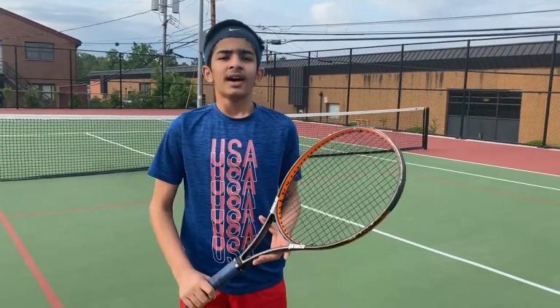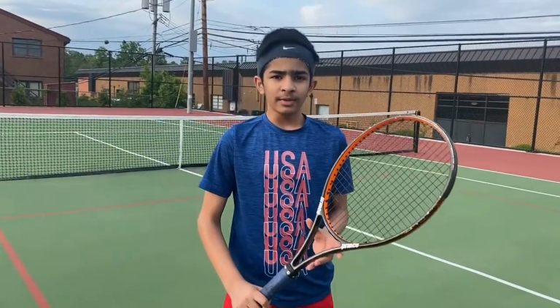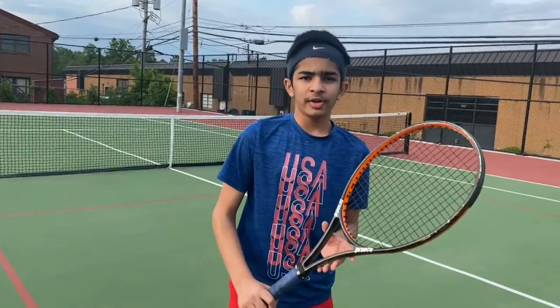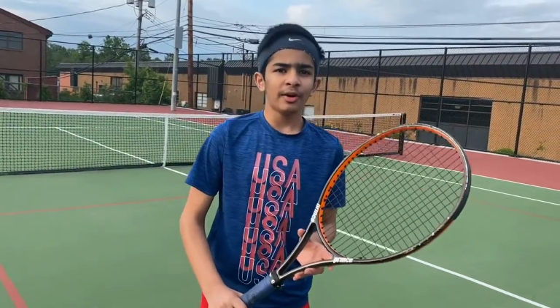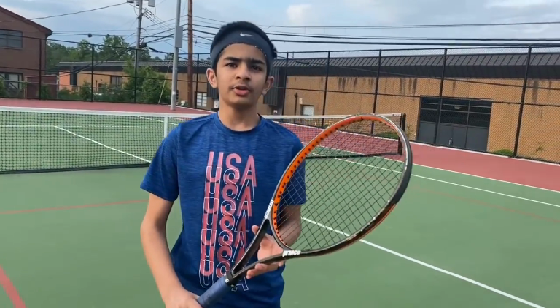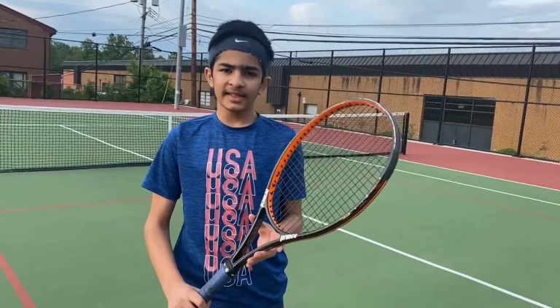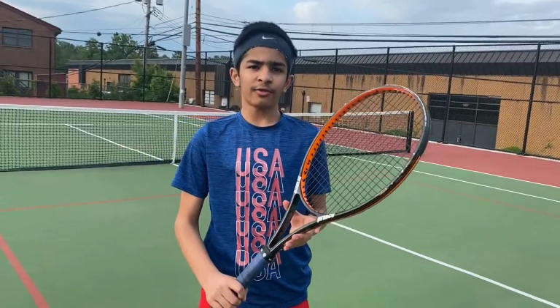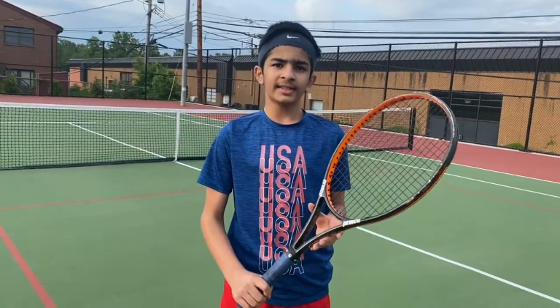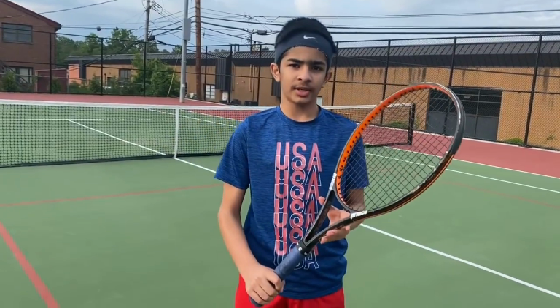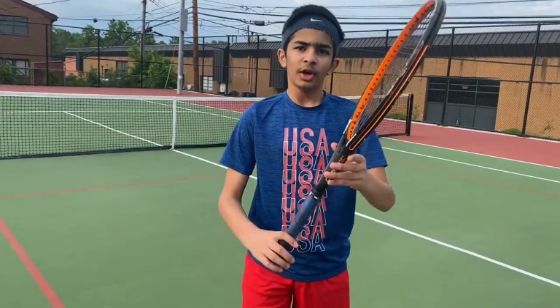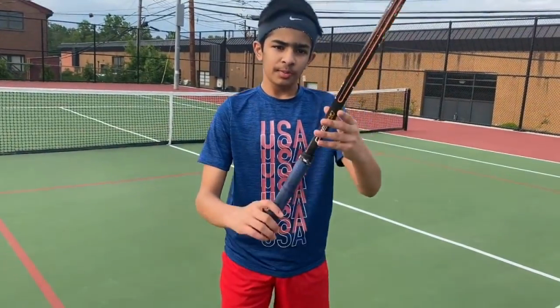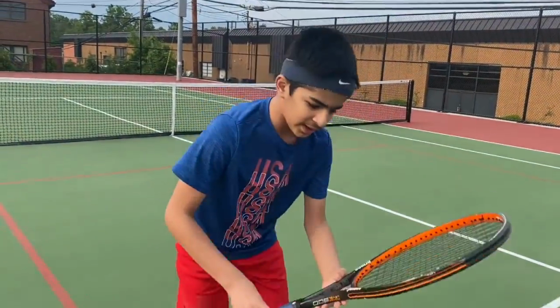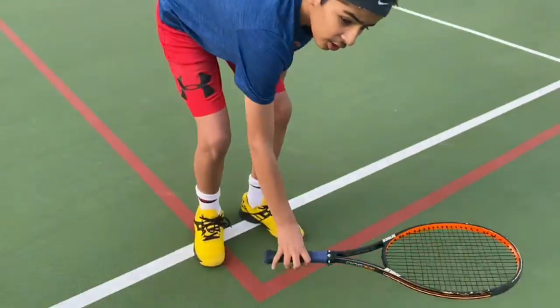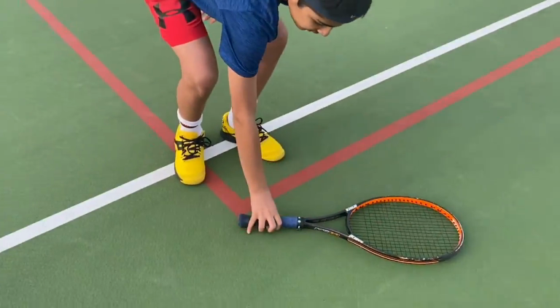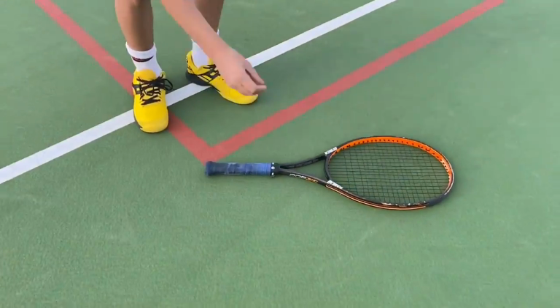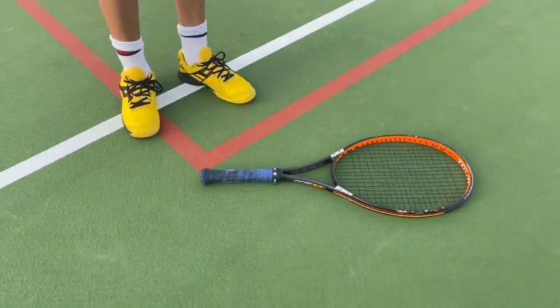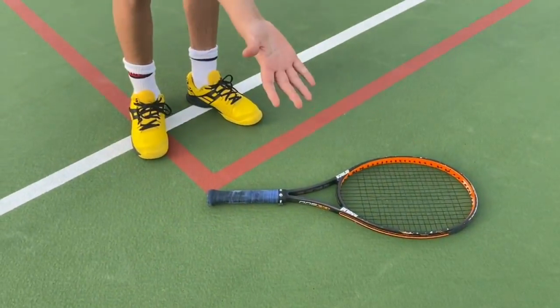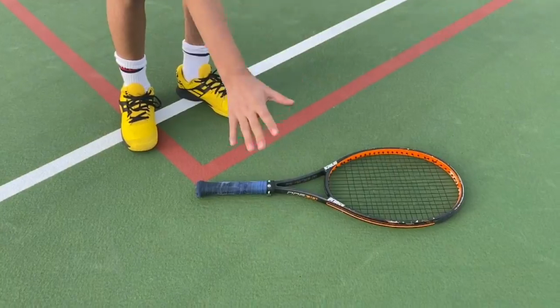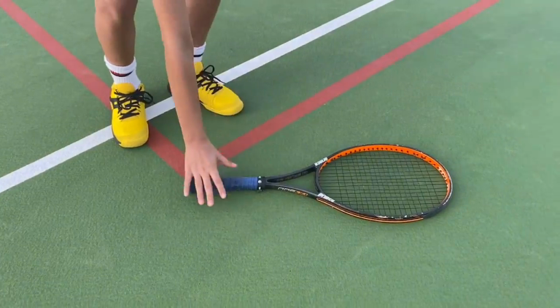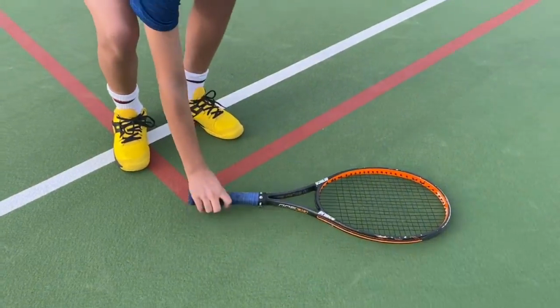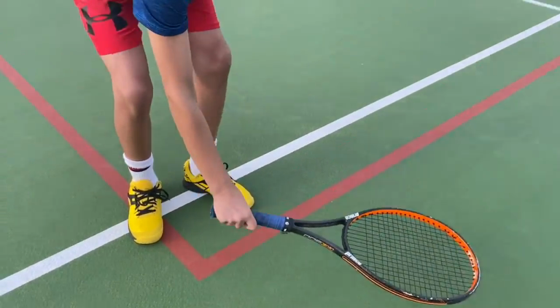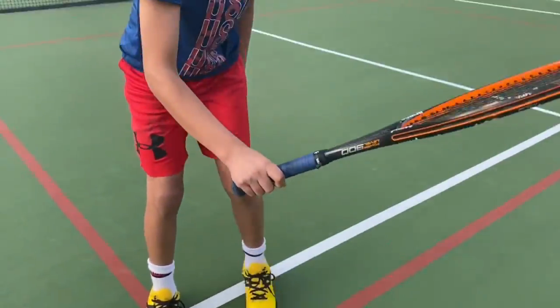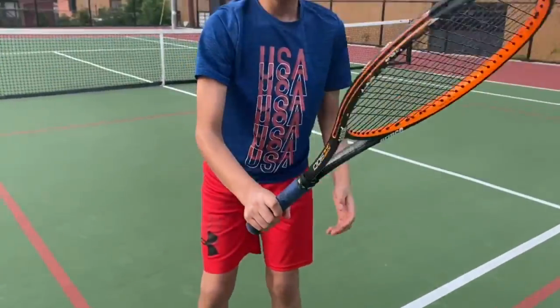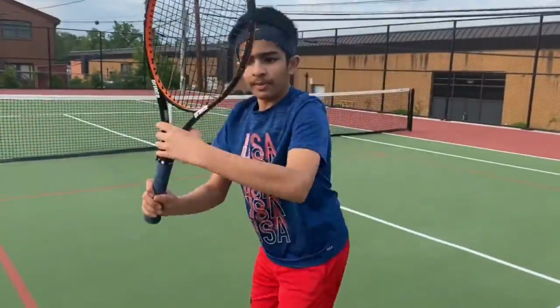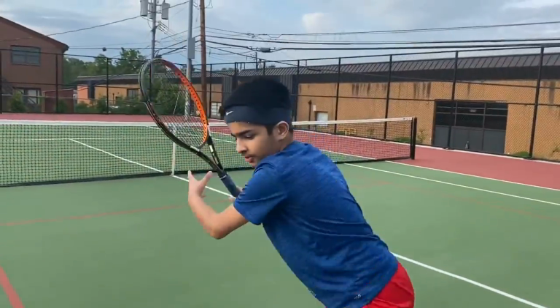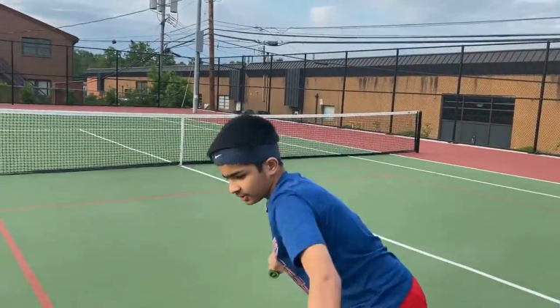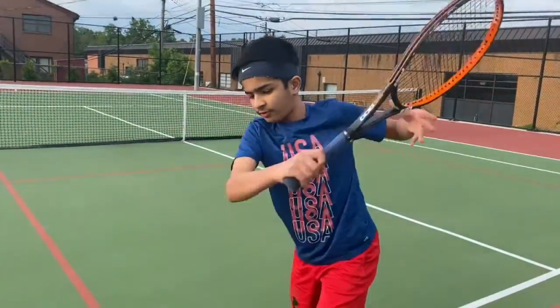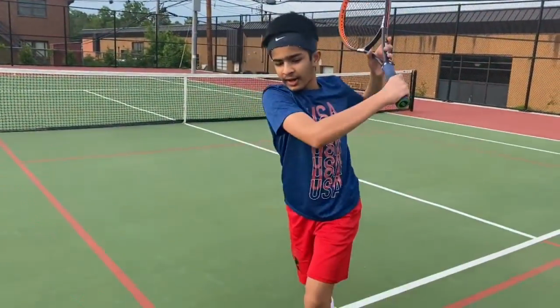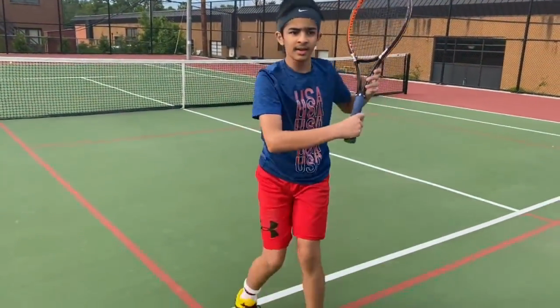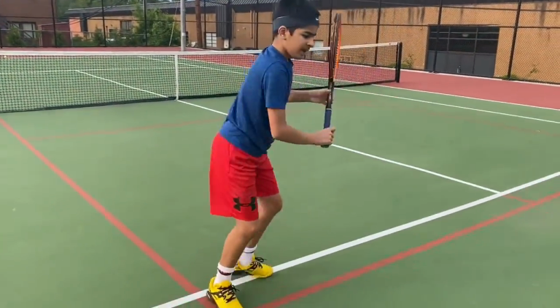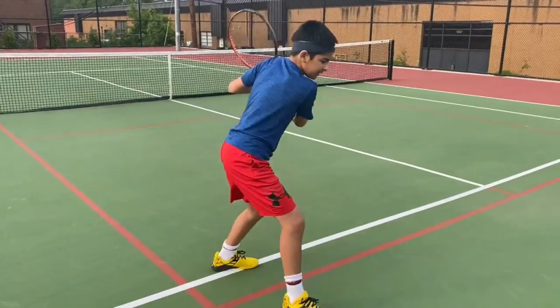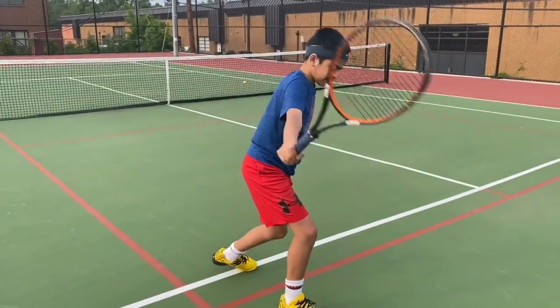I am going to be showing you how to hold the basic forehand tennis grip. You put your racket on the ground and then use your right hand to pick up the racket. This is the grip you're going to be using to hit the forehand and the backhand.